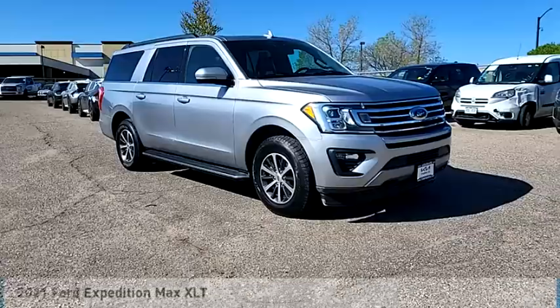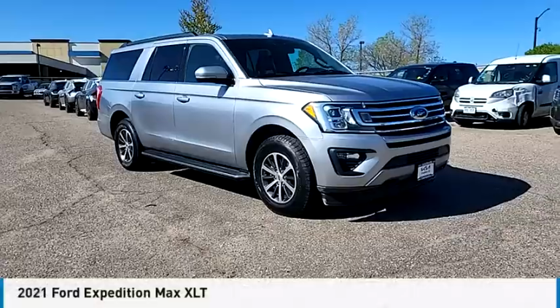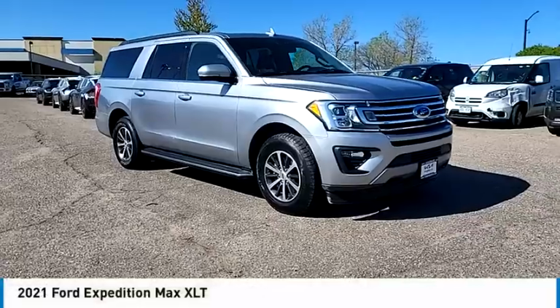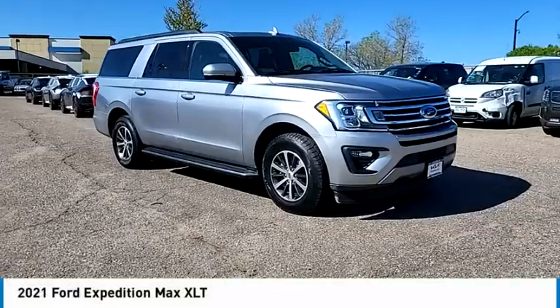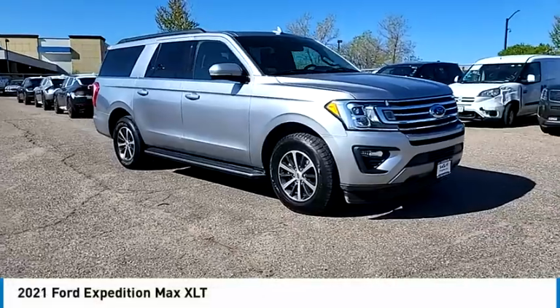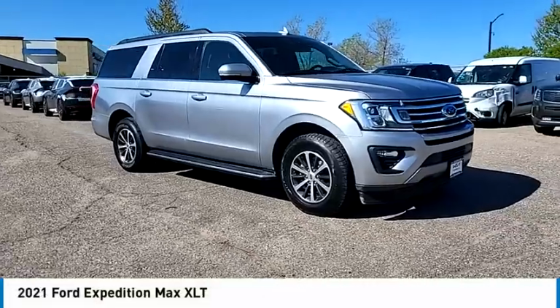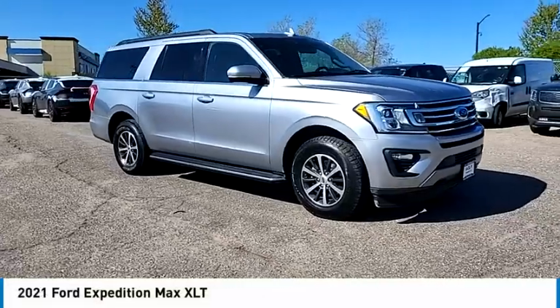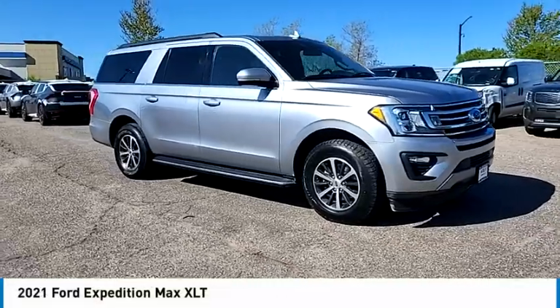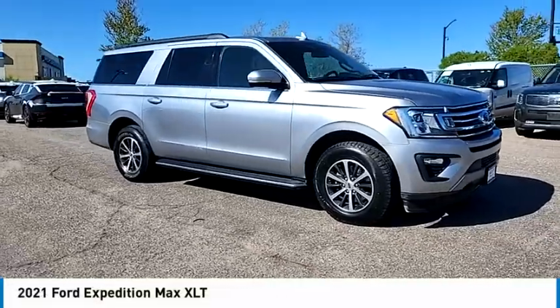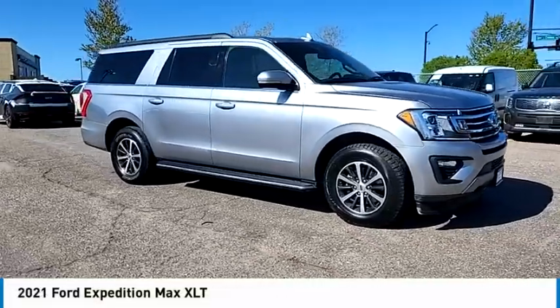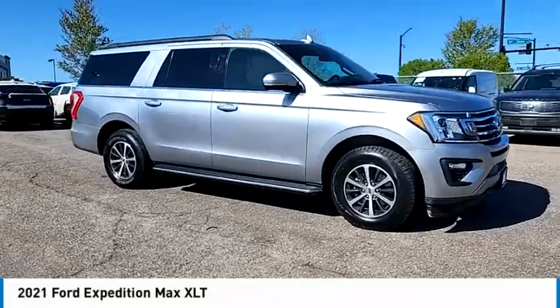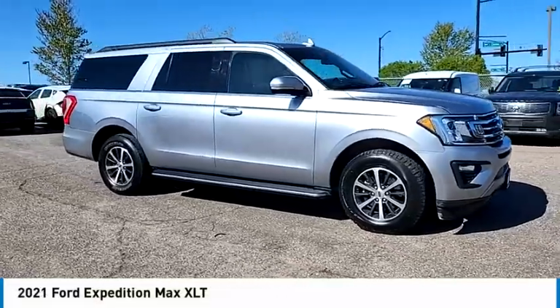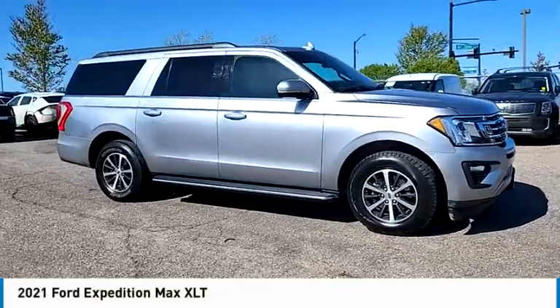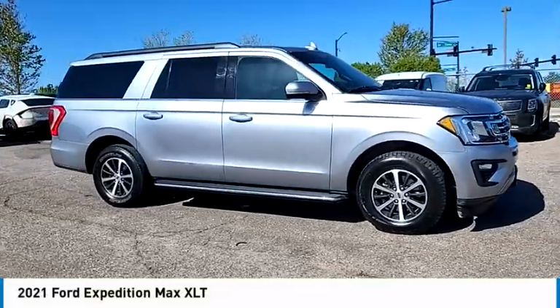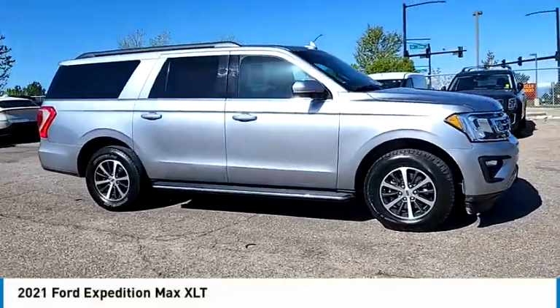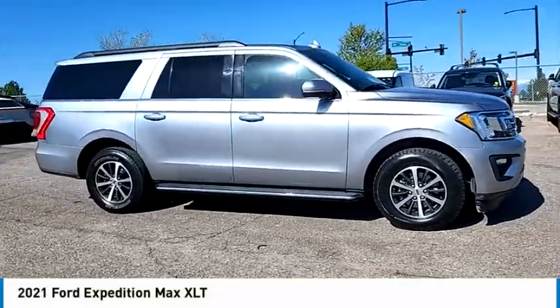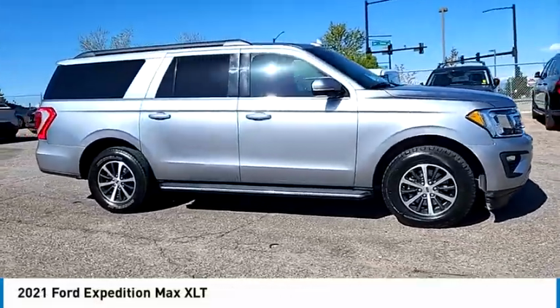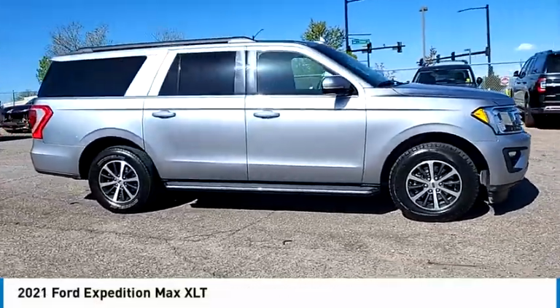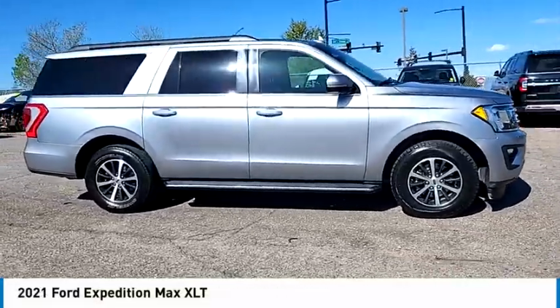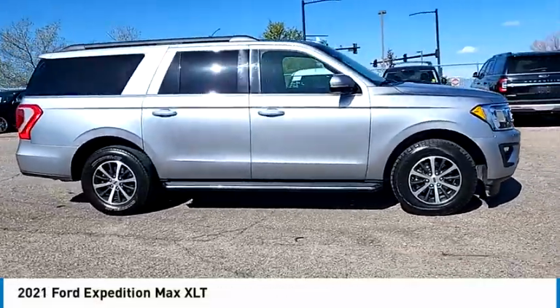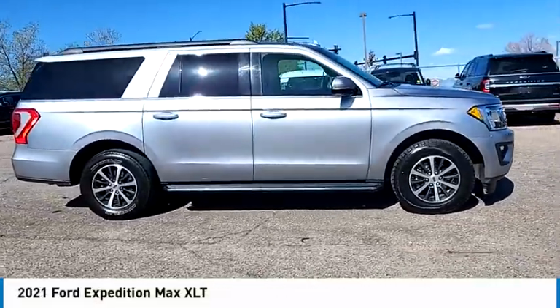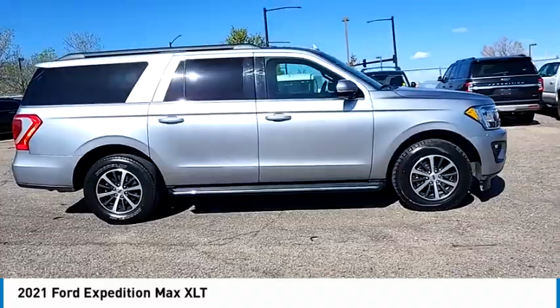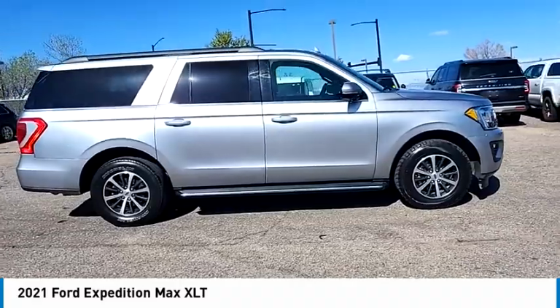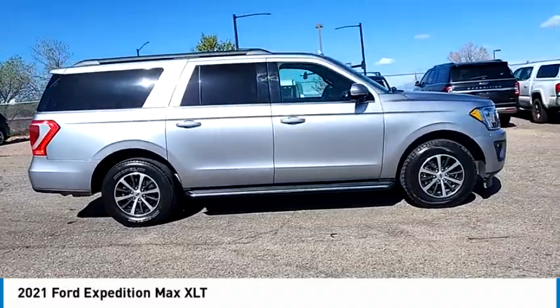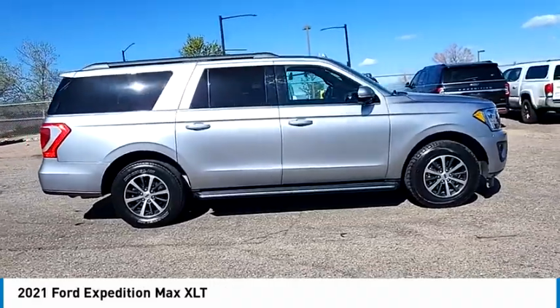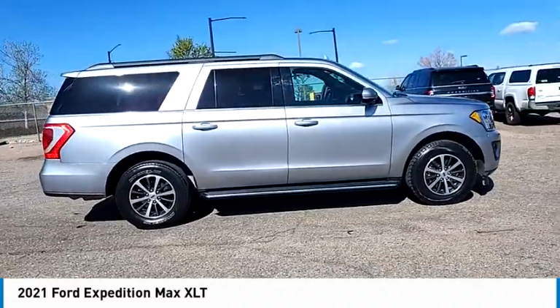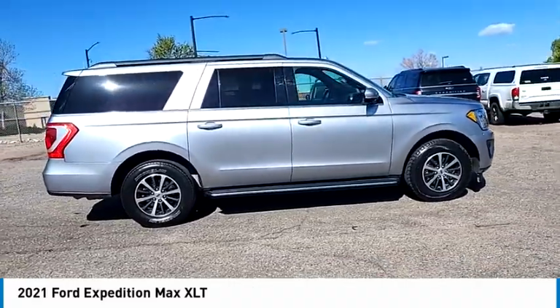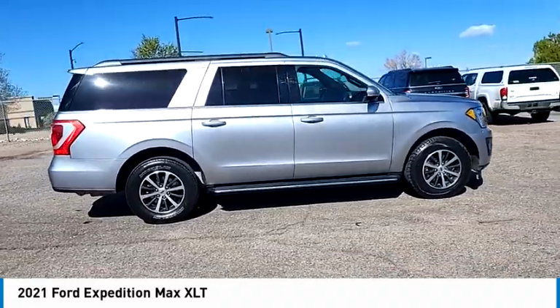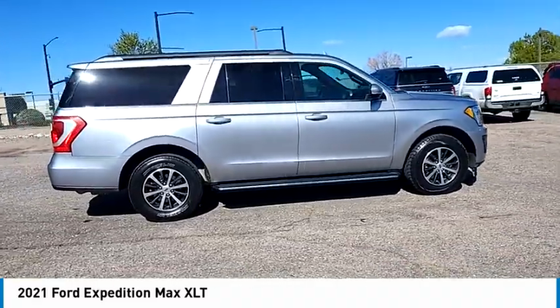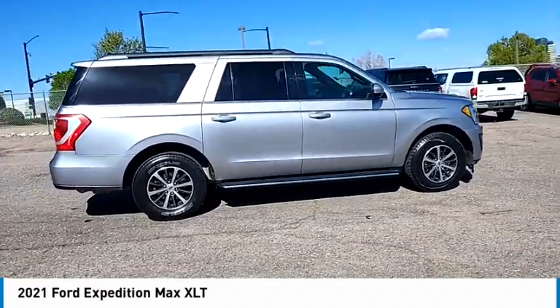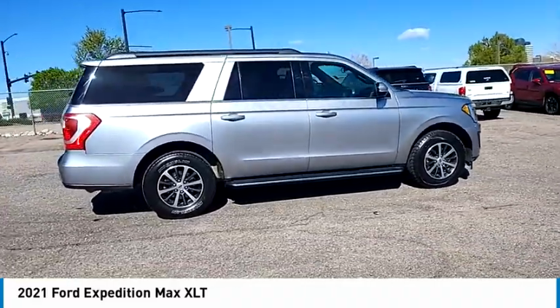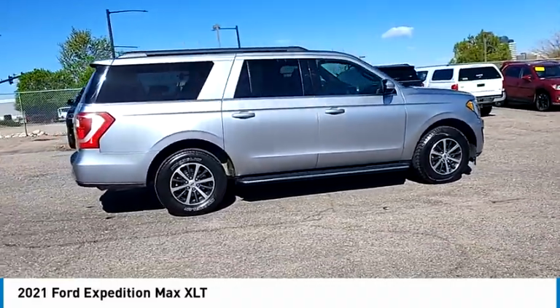Come test drive the 2021 Expedition. Powerful, controlled, resourceful. Expedition.